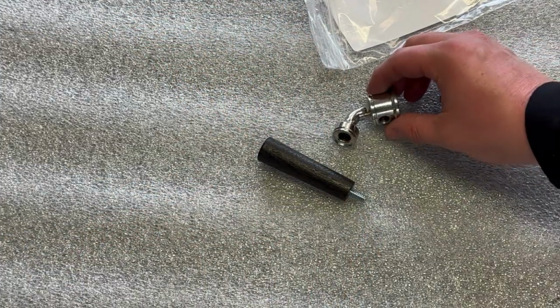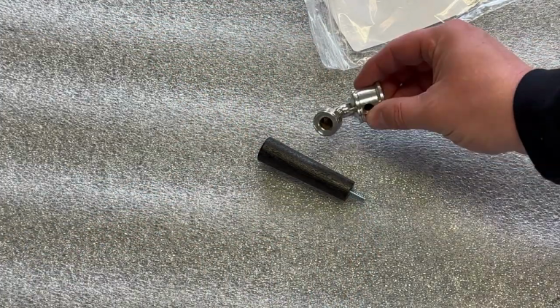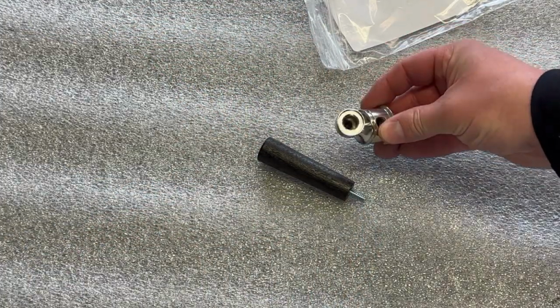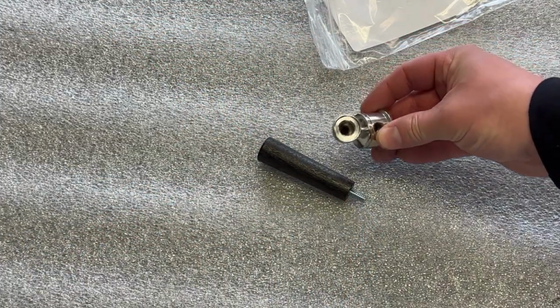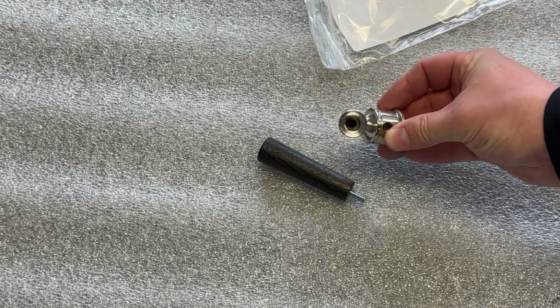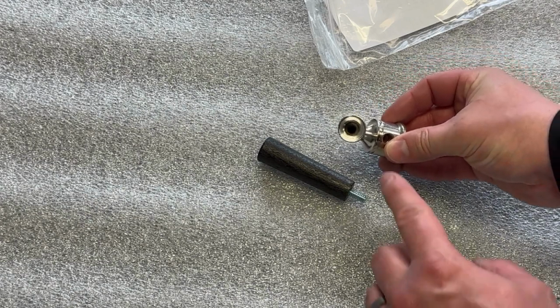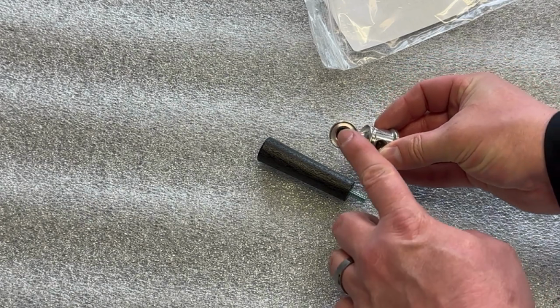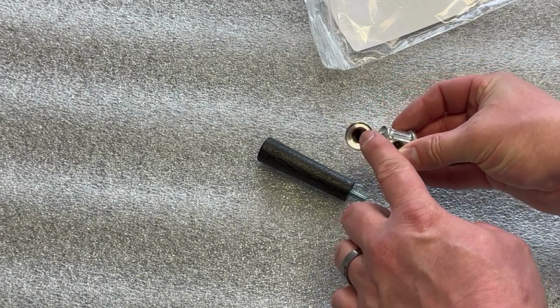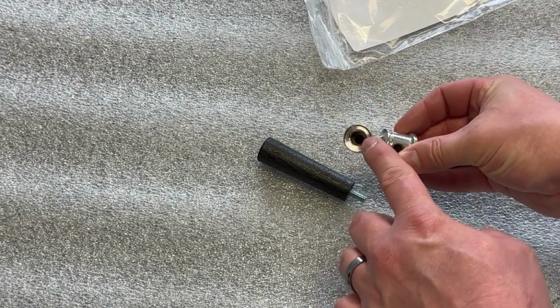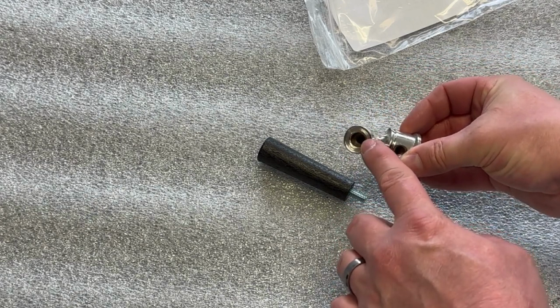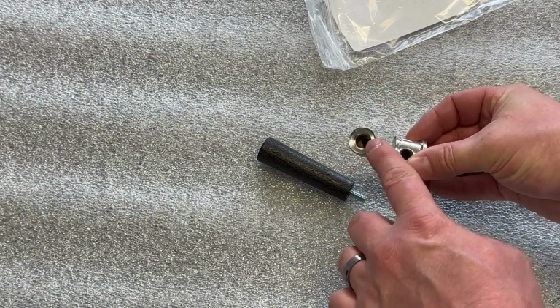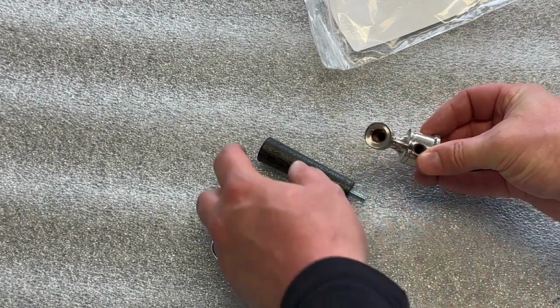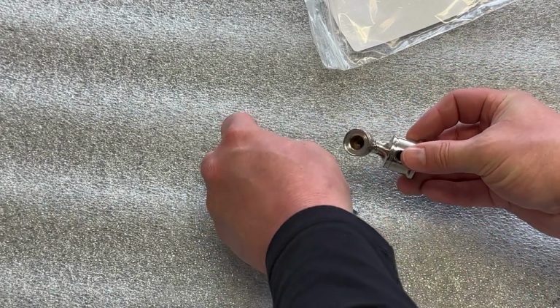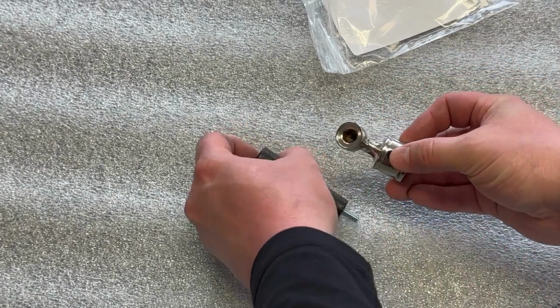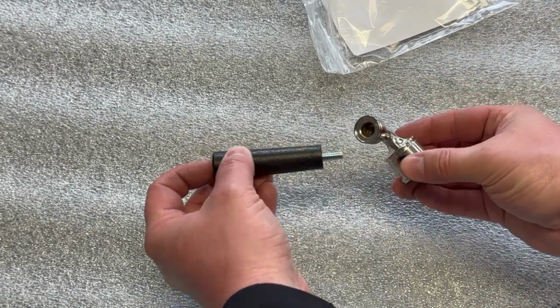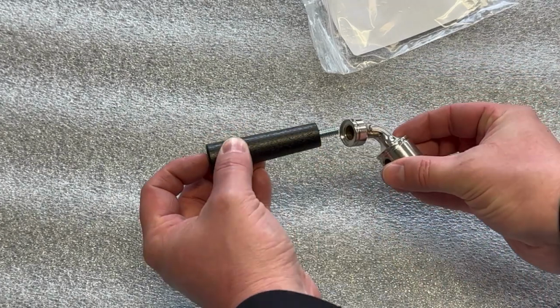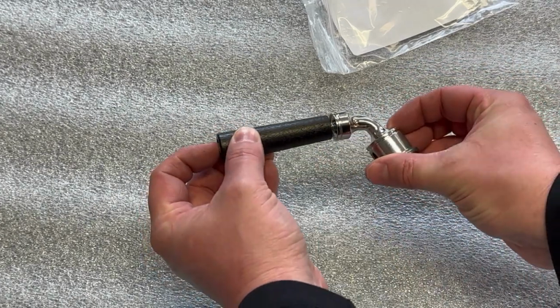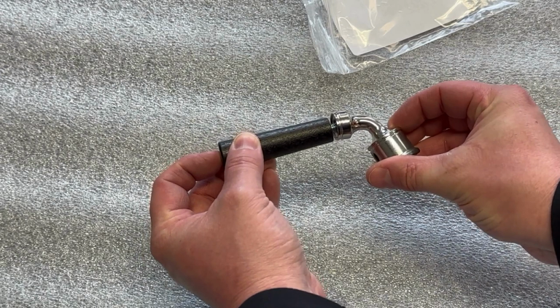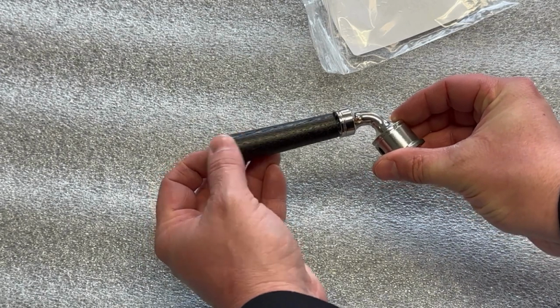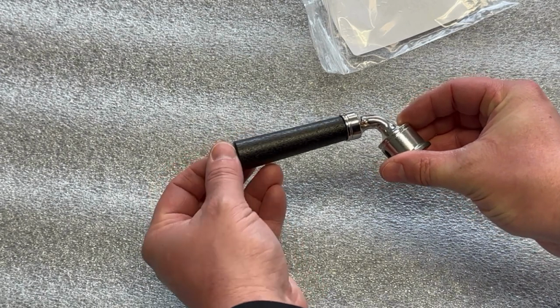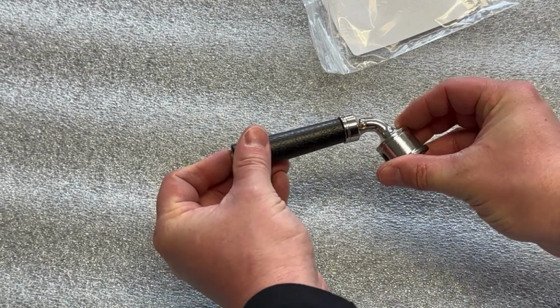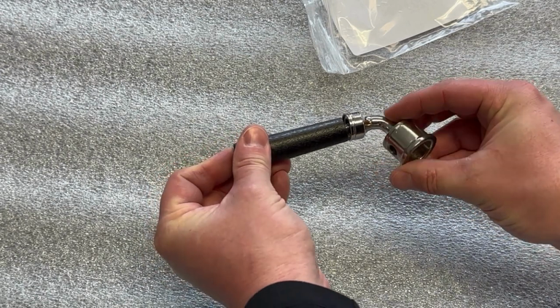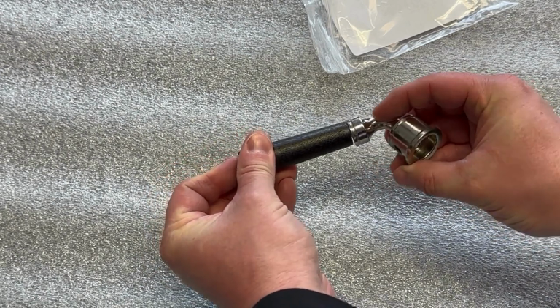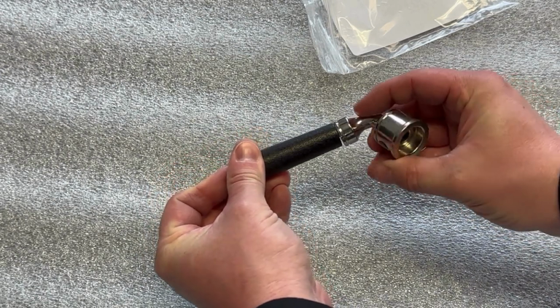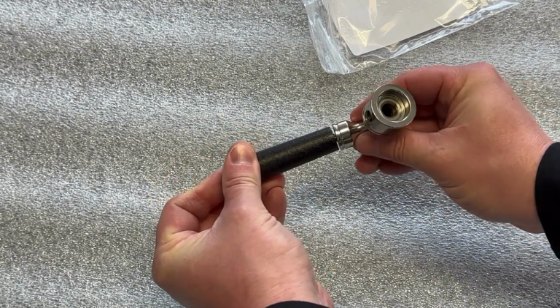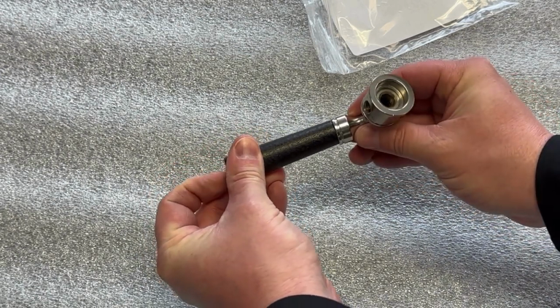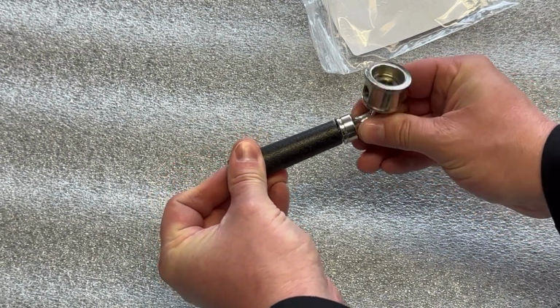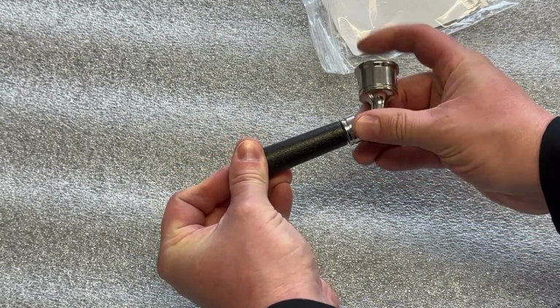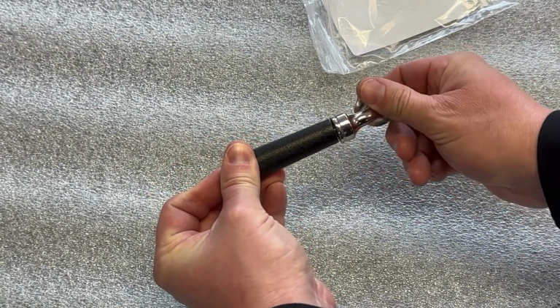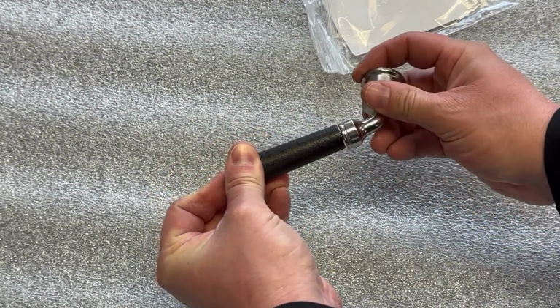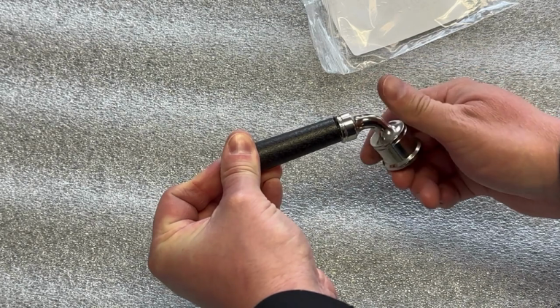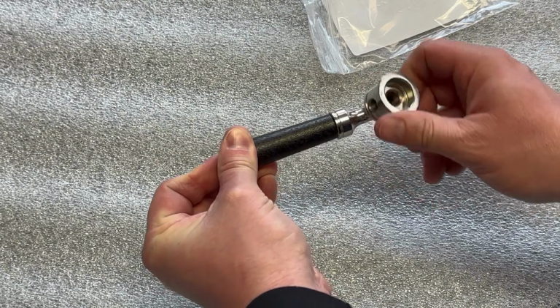The handle threads into the chrome crank included in the latch kit. You can install it beforehand or once the latch assembly has been installed. I'll install it now to demonstrate, then remove it.